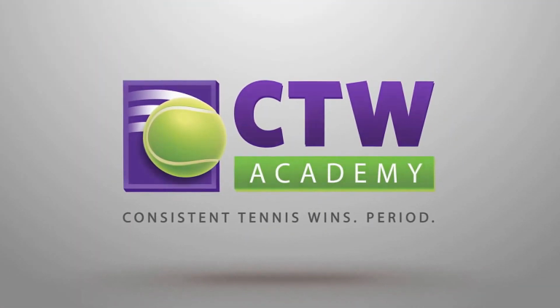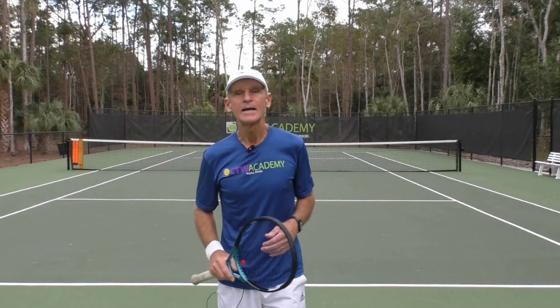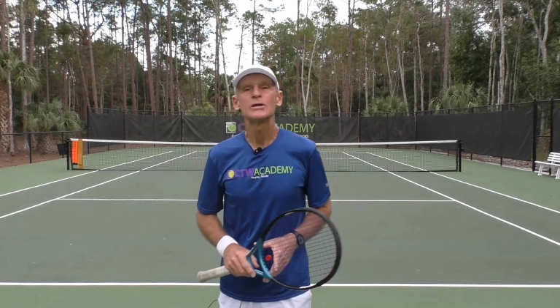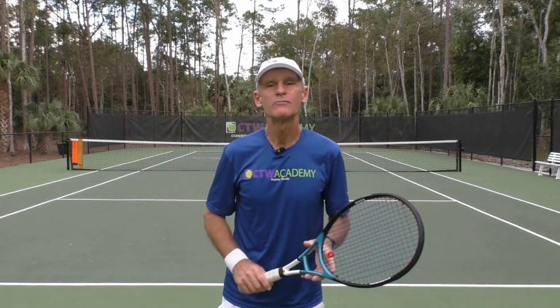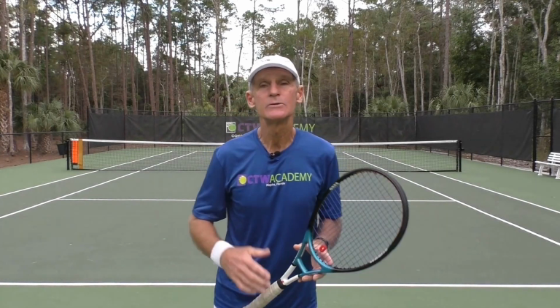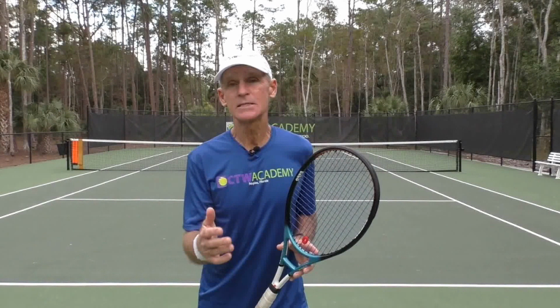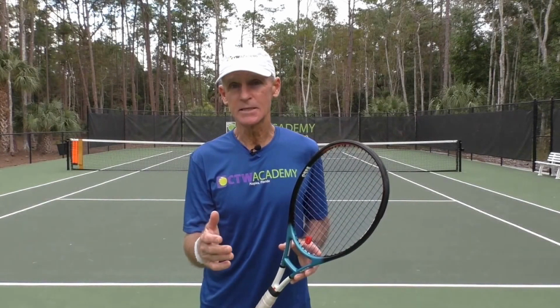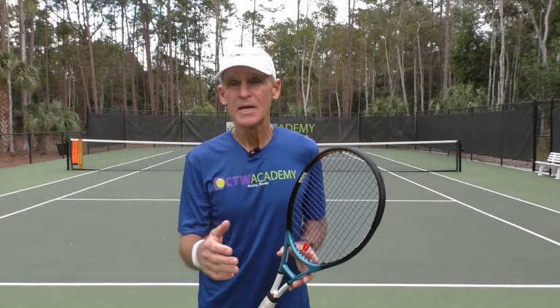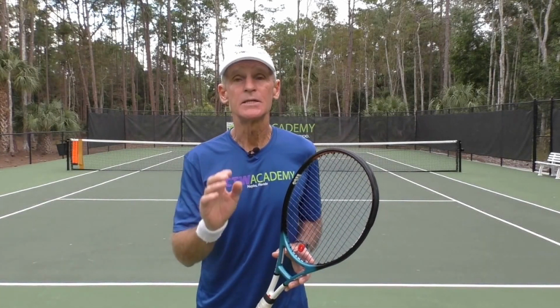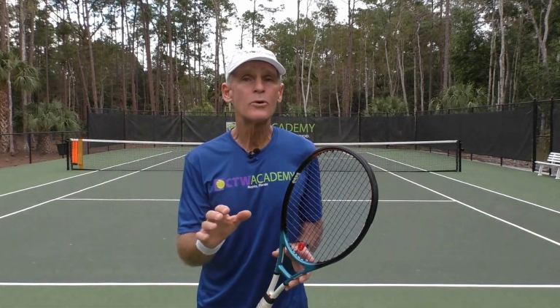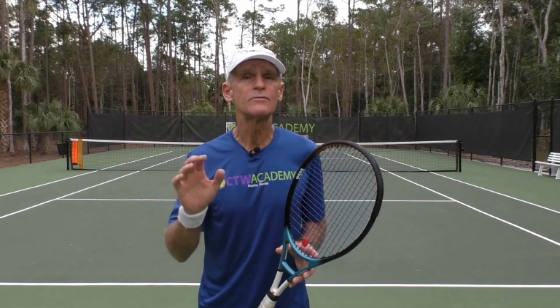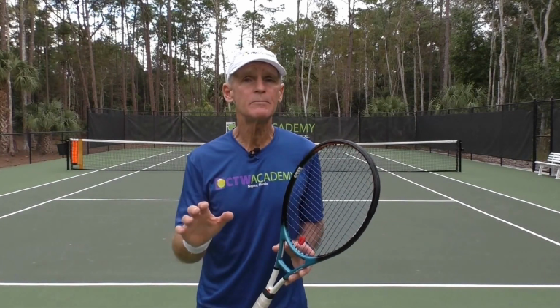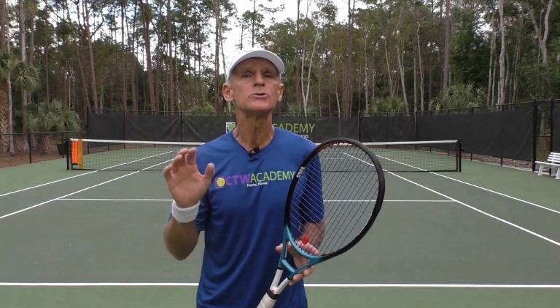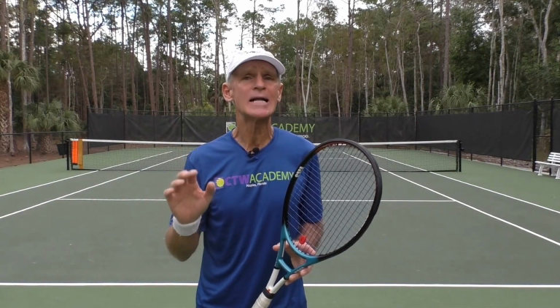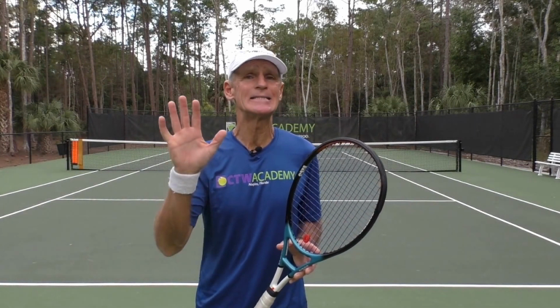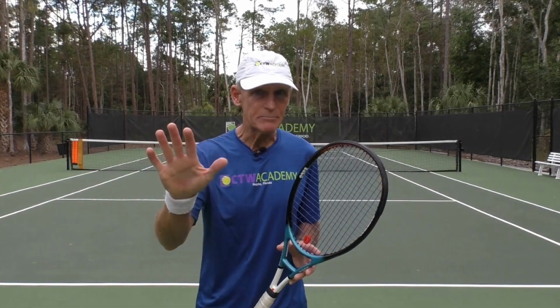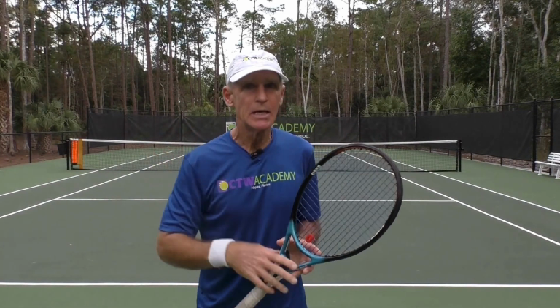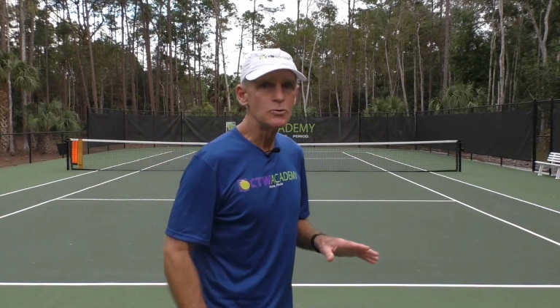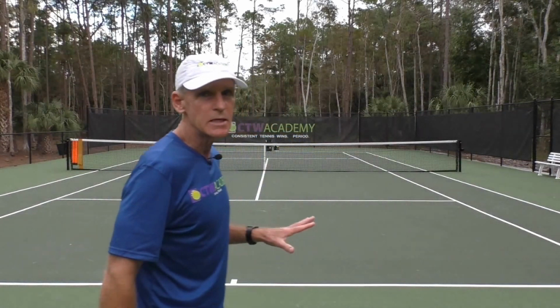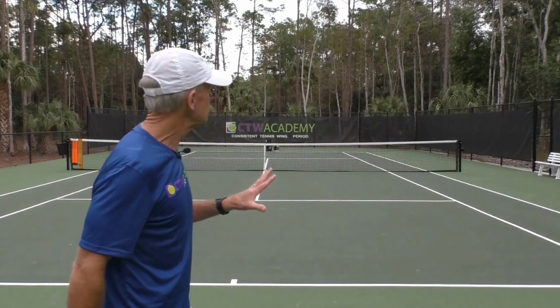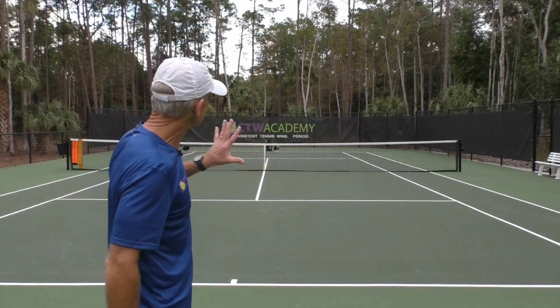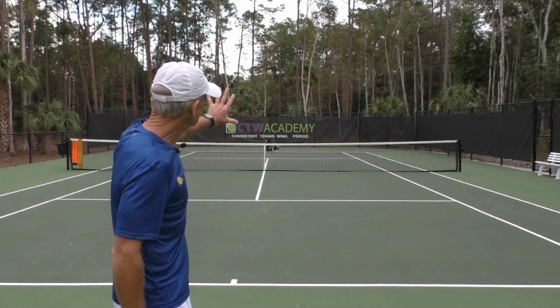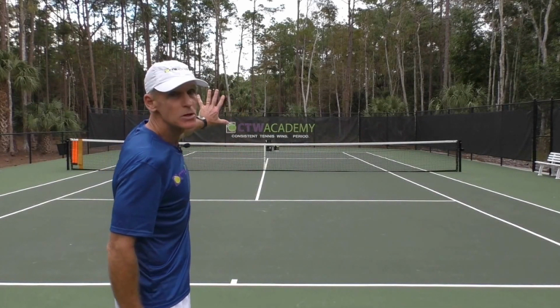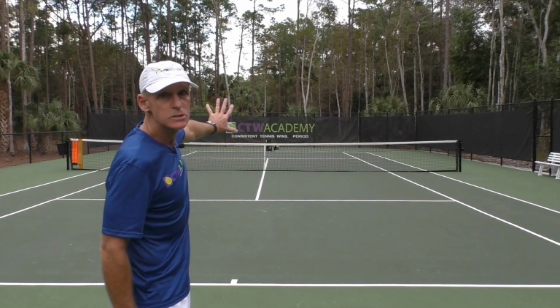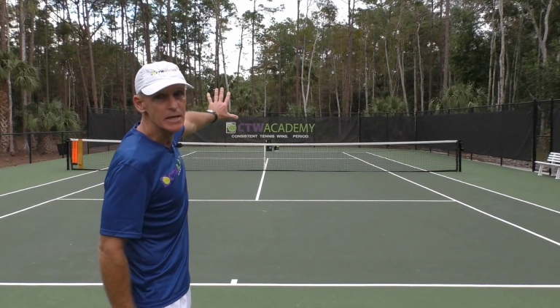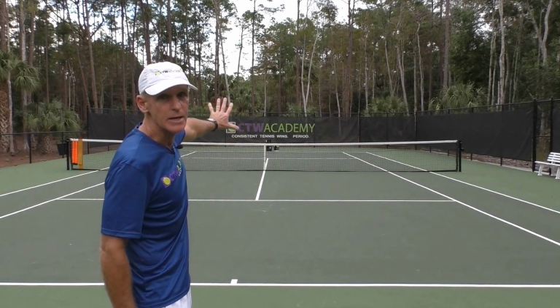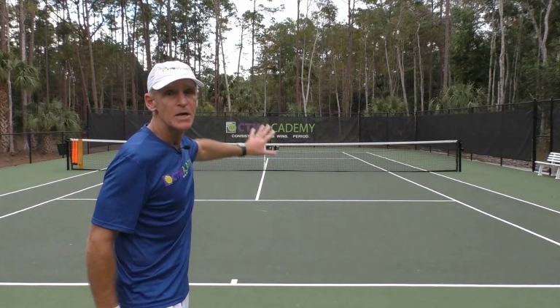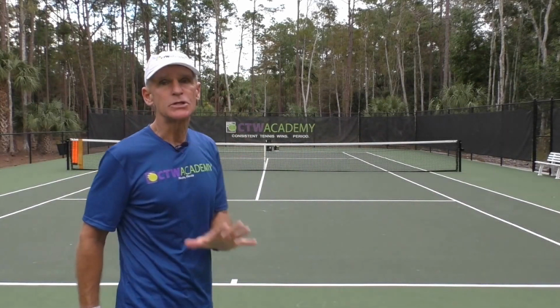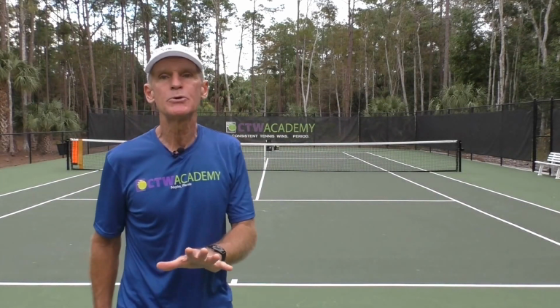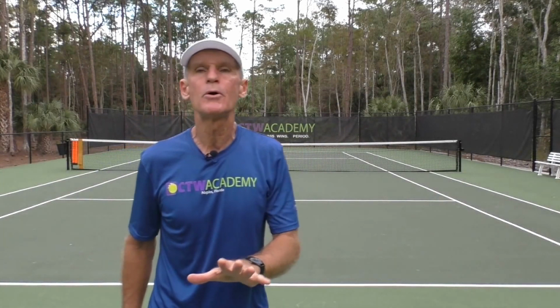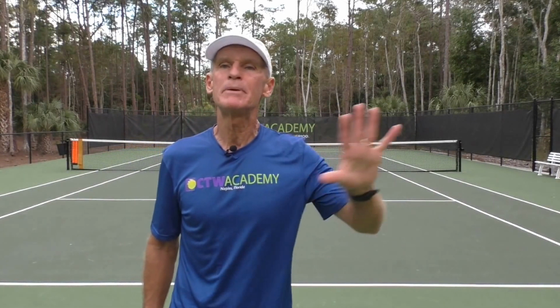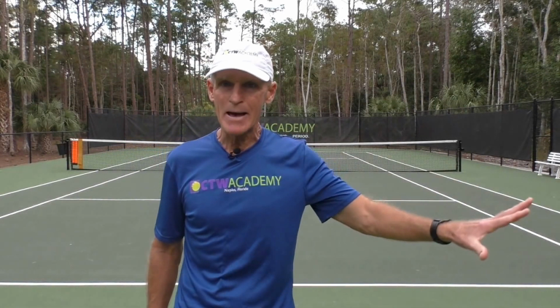Hi, Coach Tom Avery here. Today's lesson is on the importance of keeping your shots deep. You want to keep your shots deep, close to the baseline, to keep your opponent pinned back.